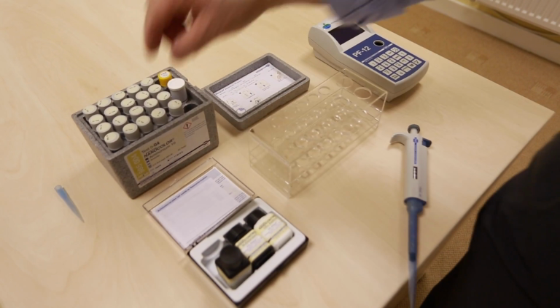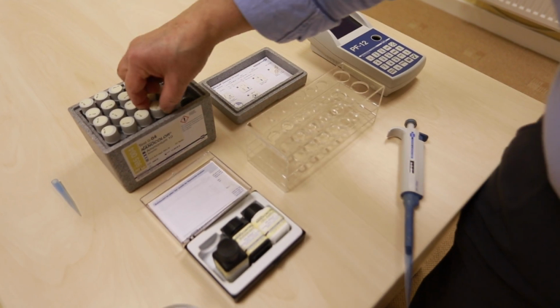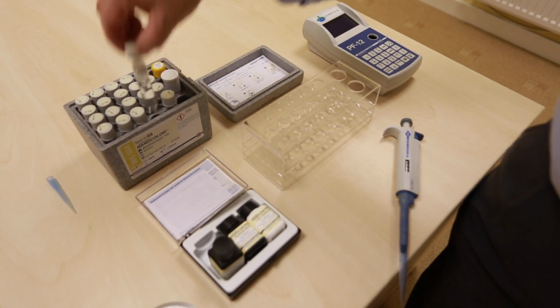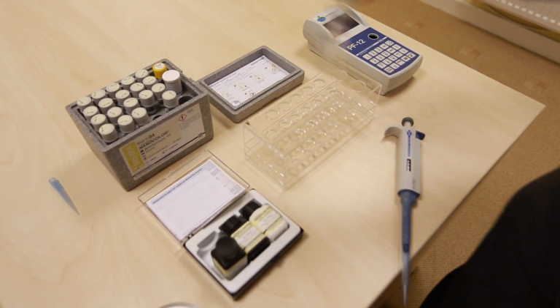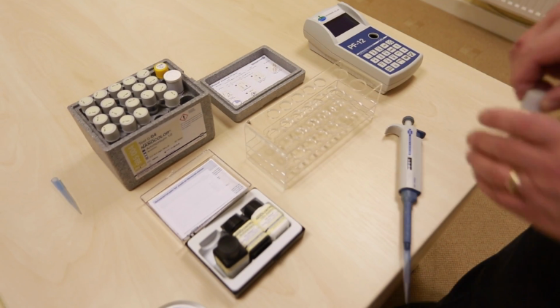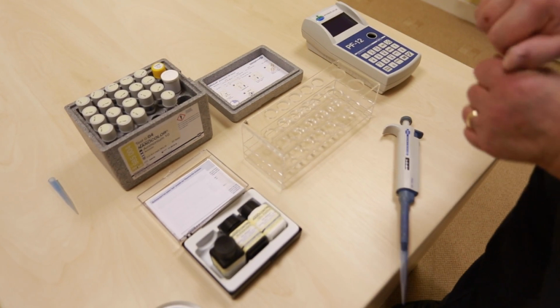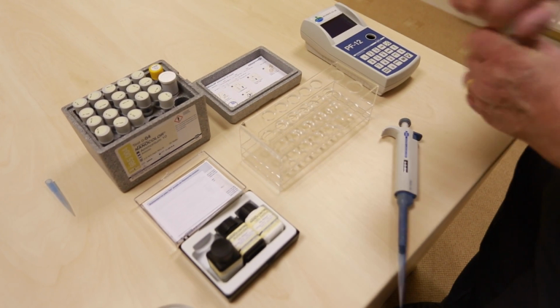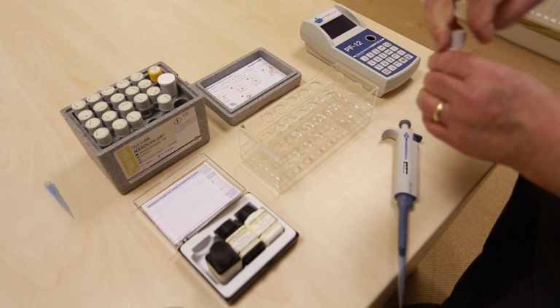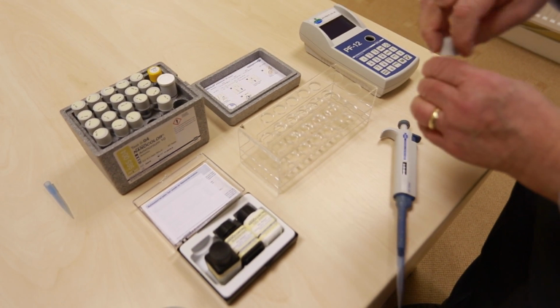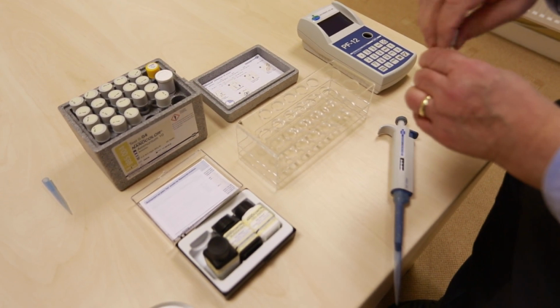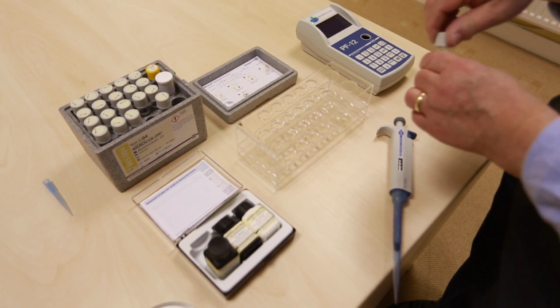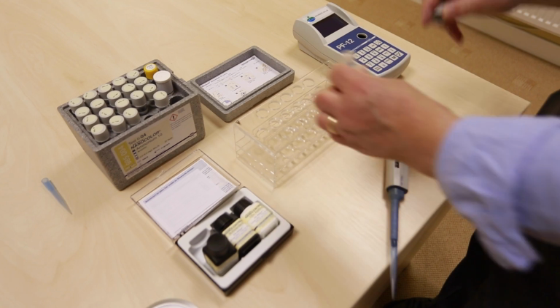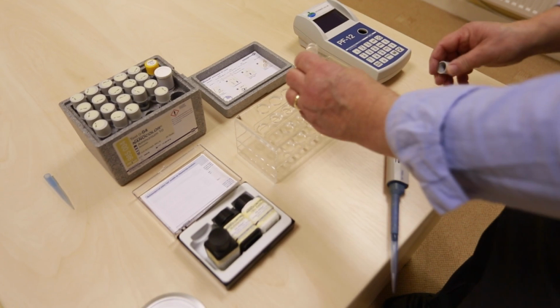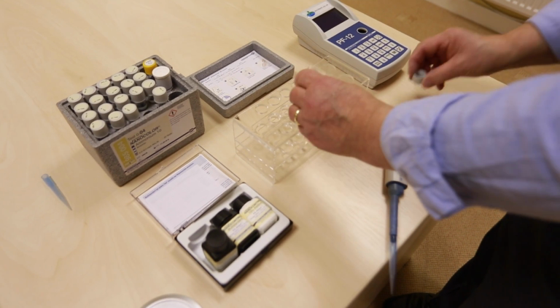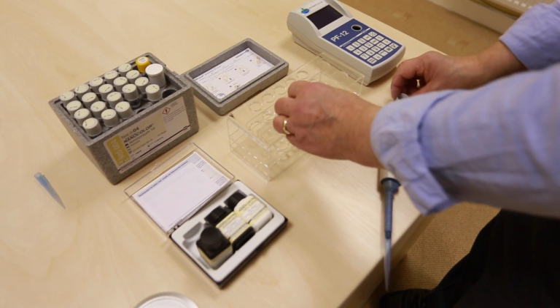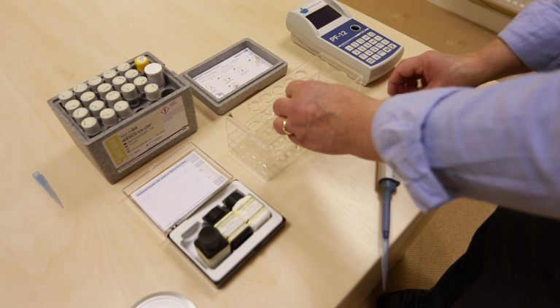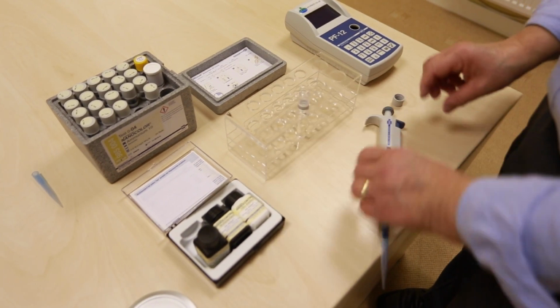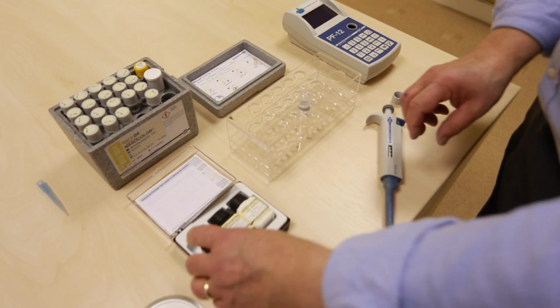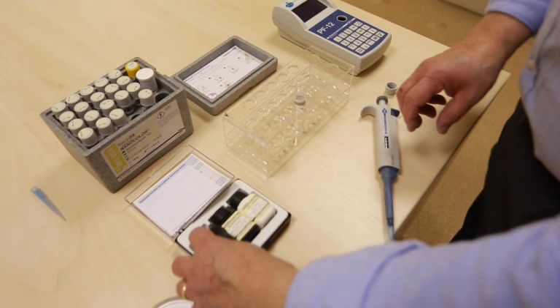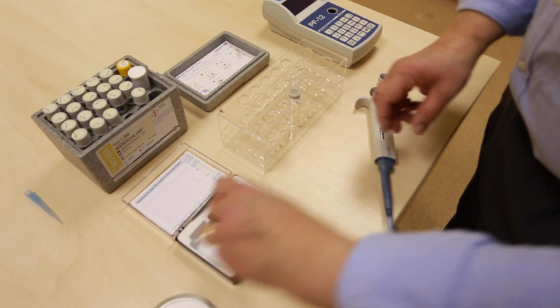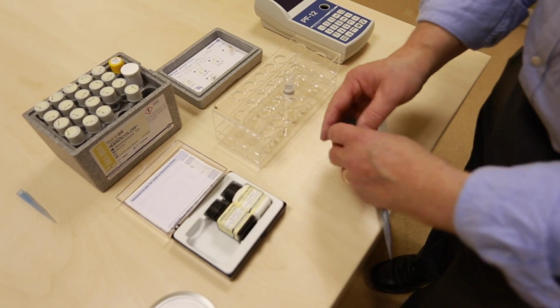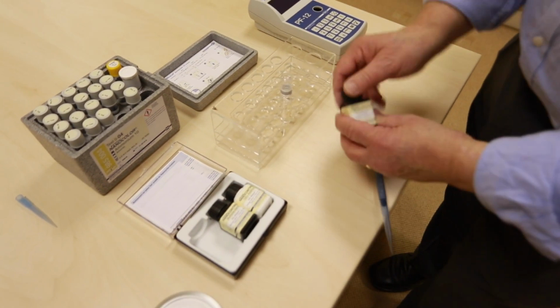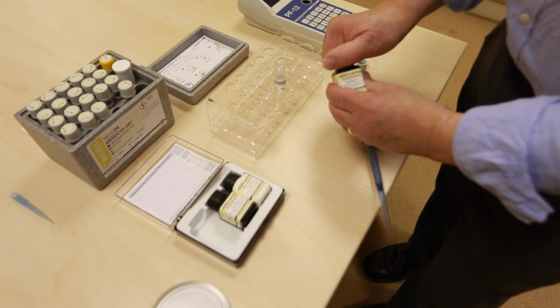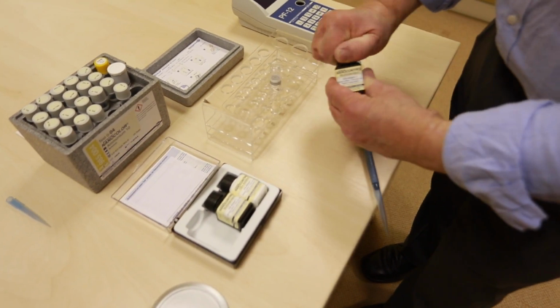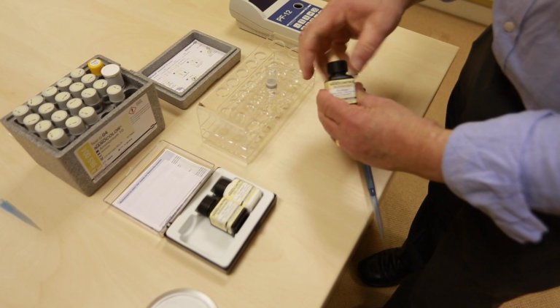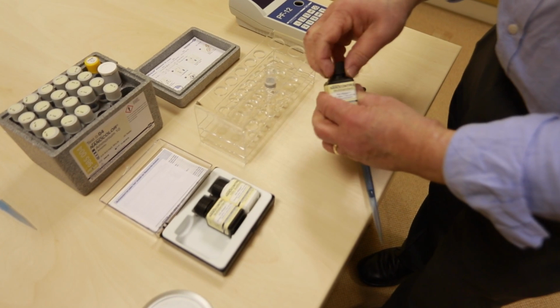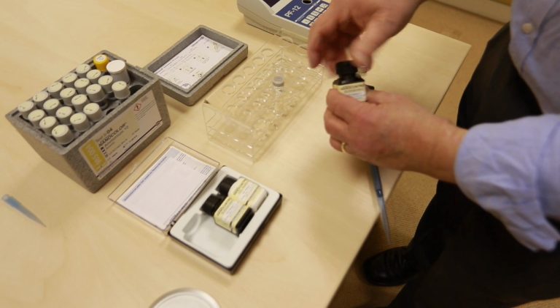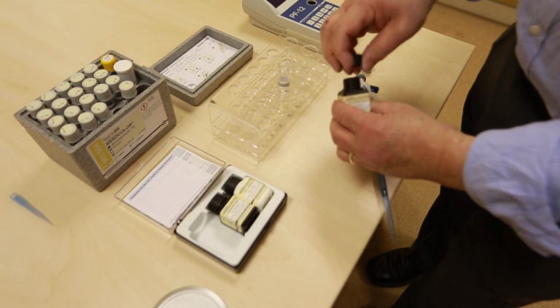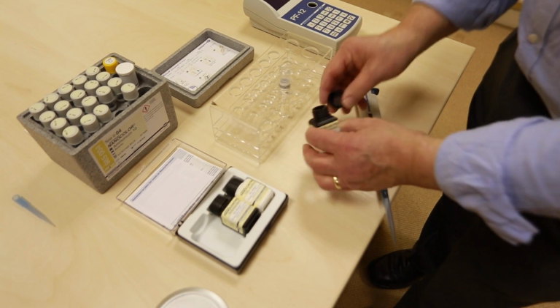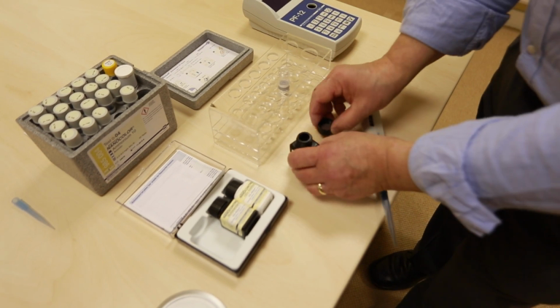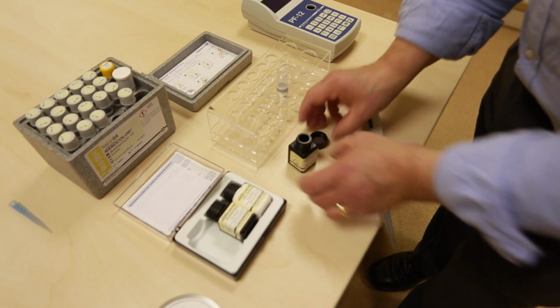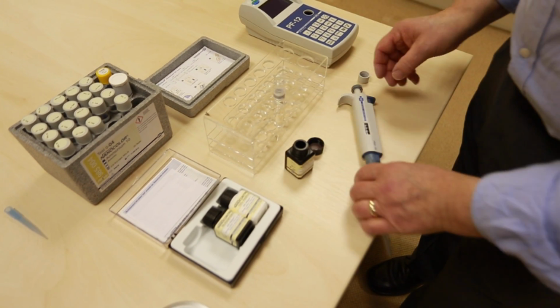Running an ammonia test. This is the ammonium 10 range. Open the tube. We're going to use a quality control standard in place of the sample.